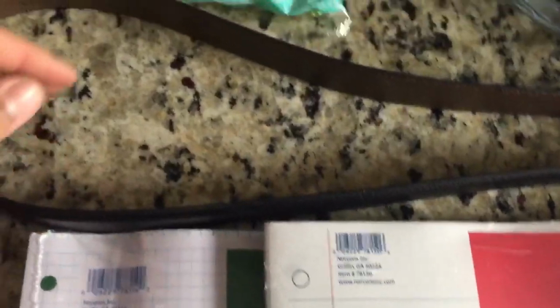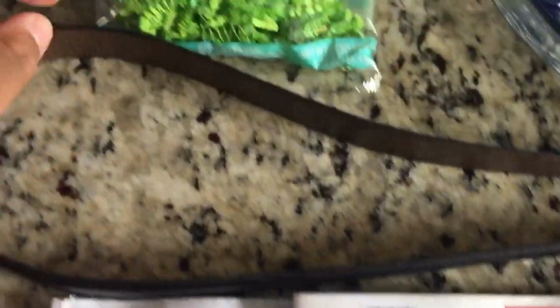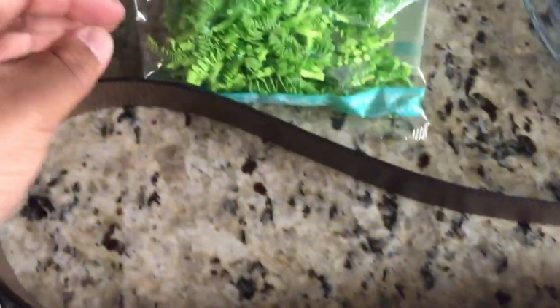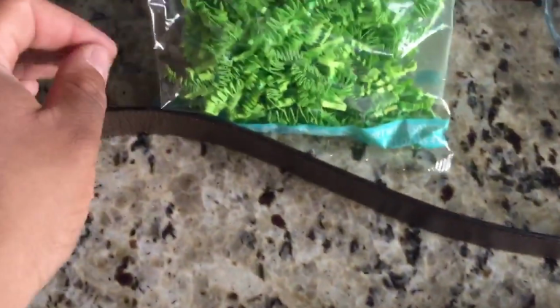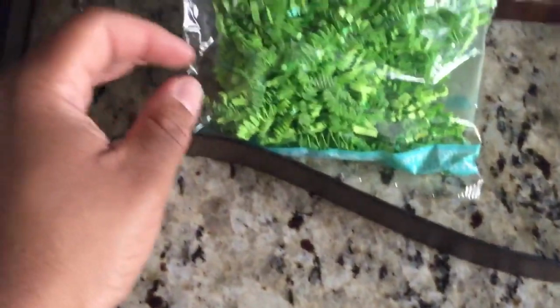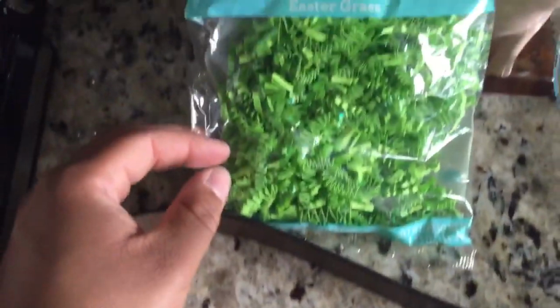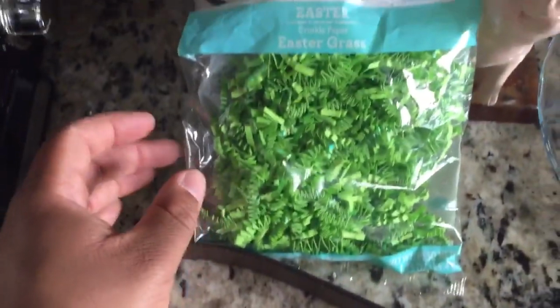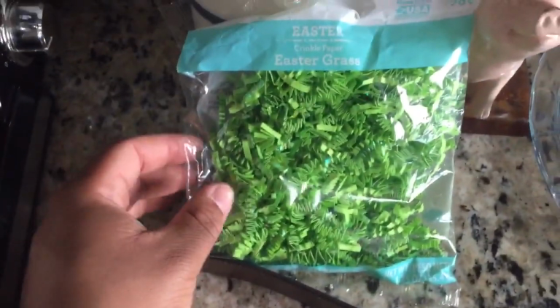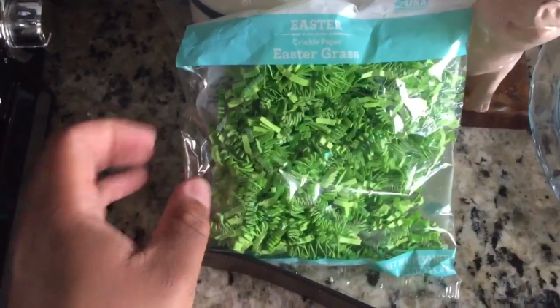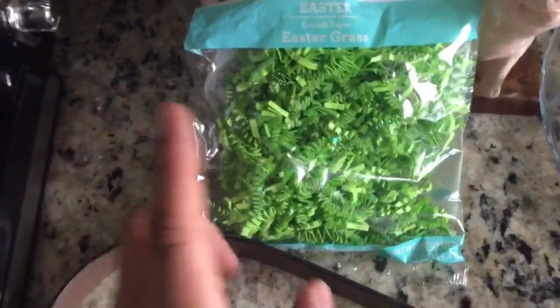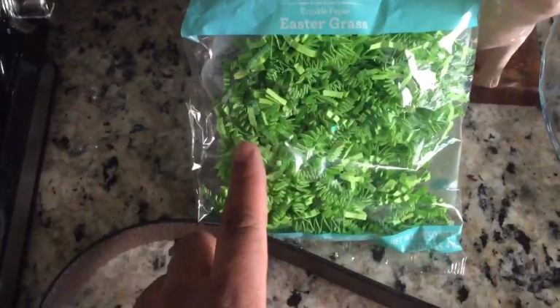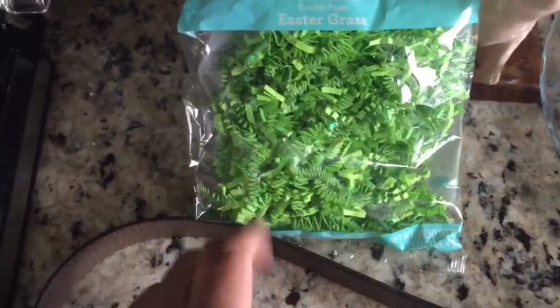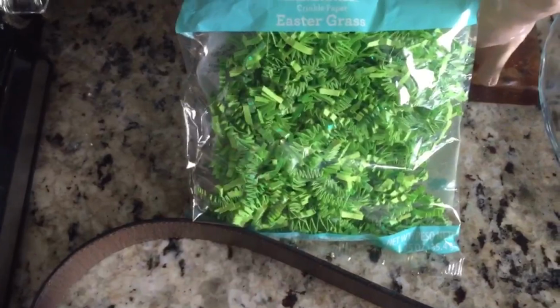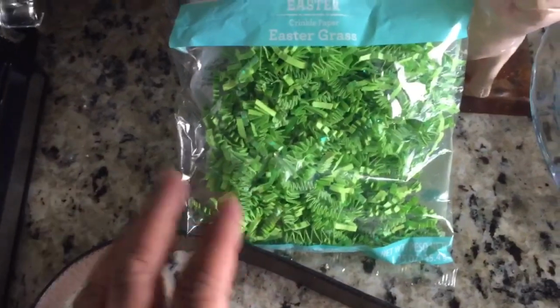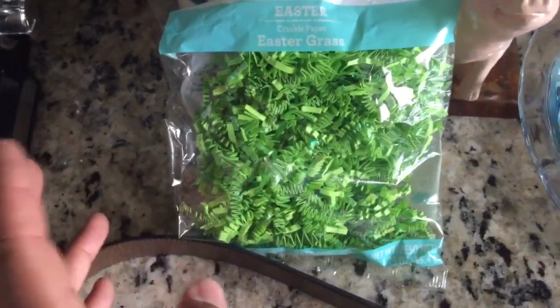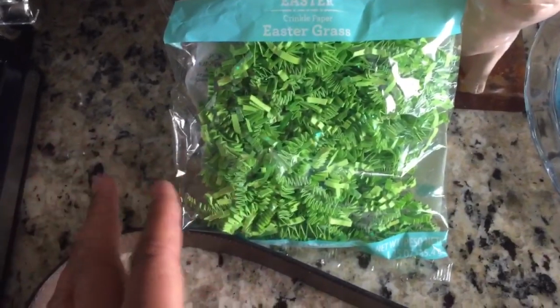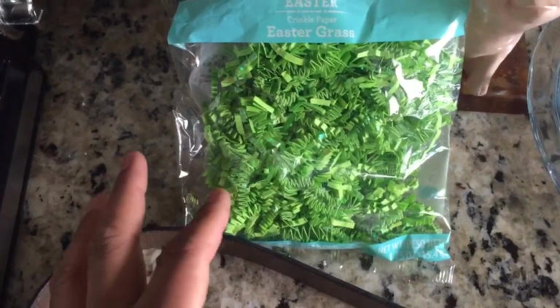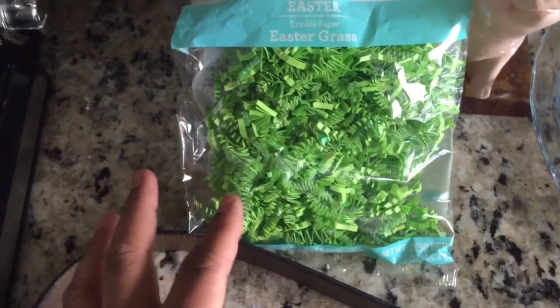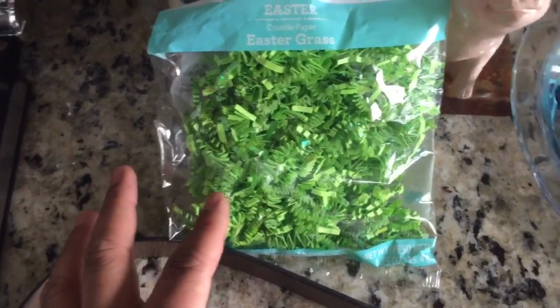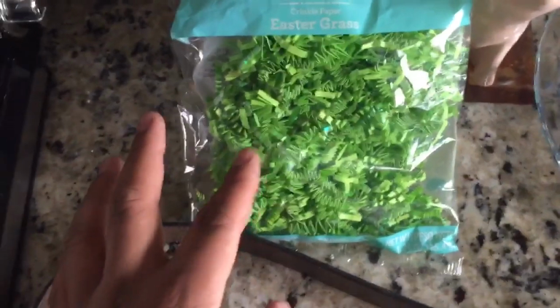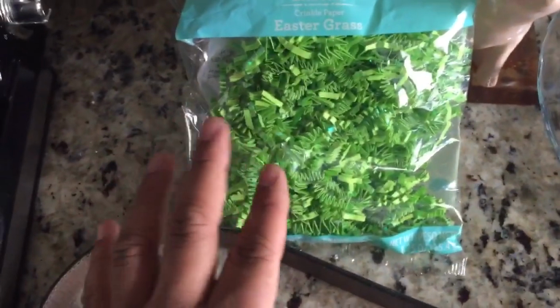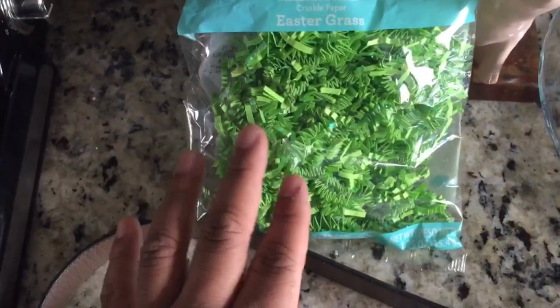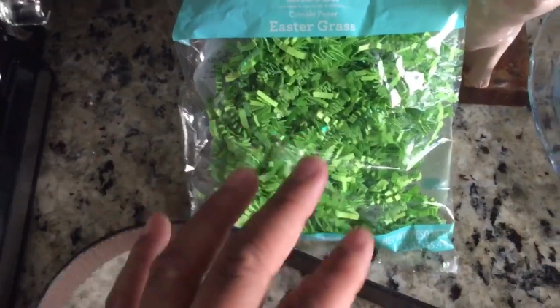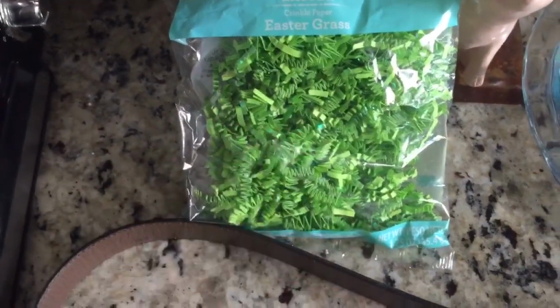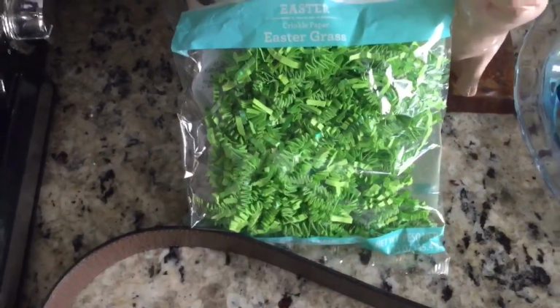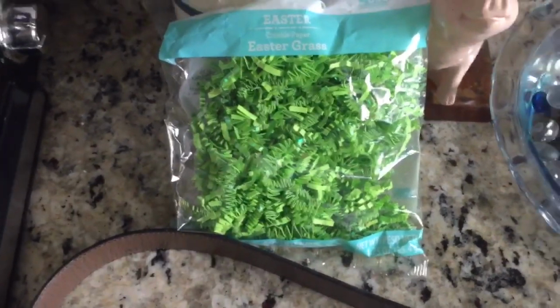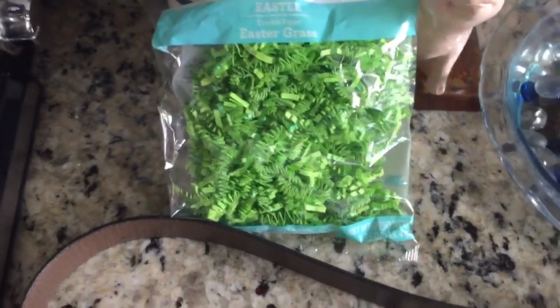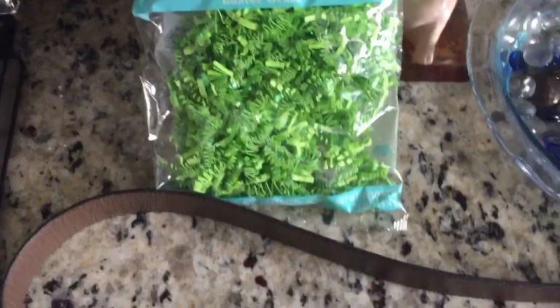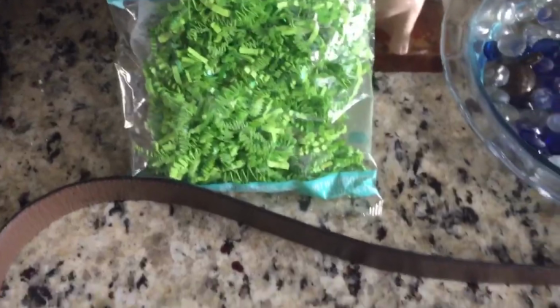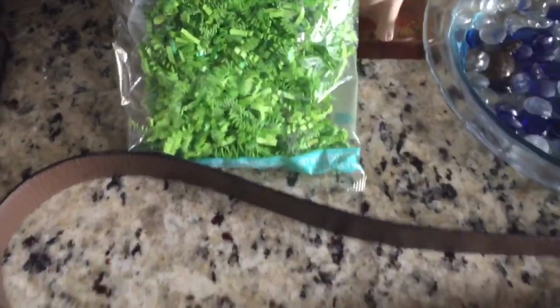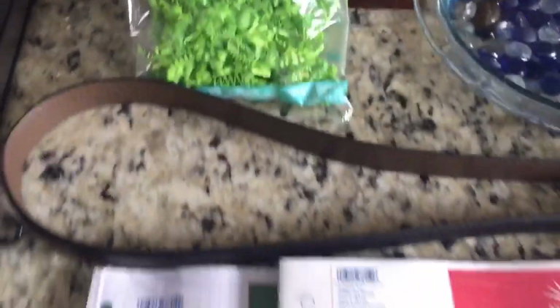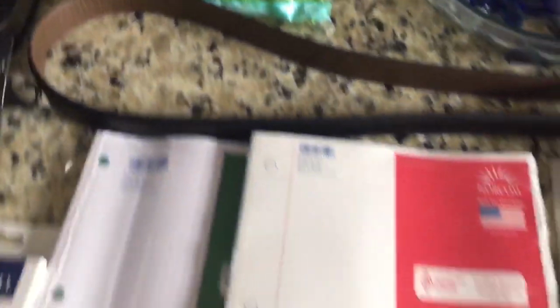And then finally, I picked up some Easter grass. I actually got four packs of these but I'm just showing one for convenience. Easter is coming up soon so they'll be nice for some baskets we'll be making.